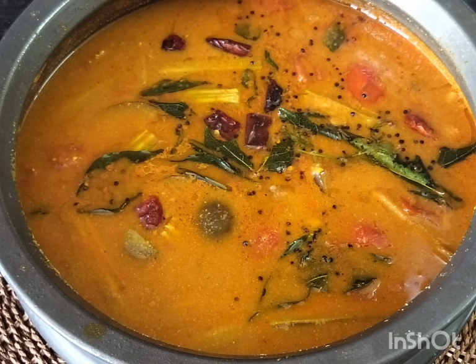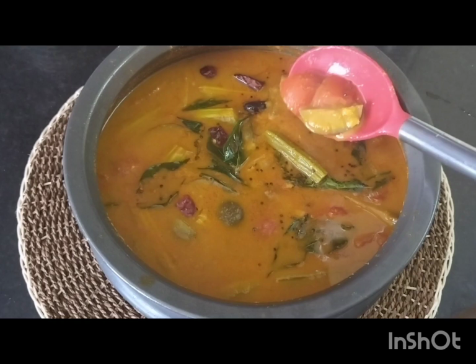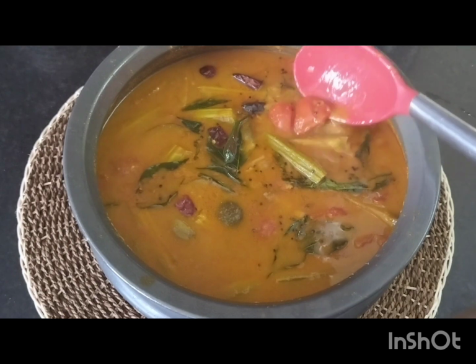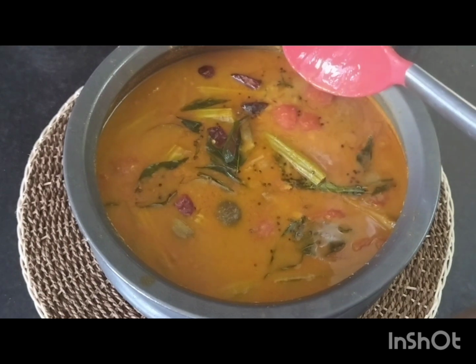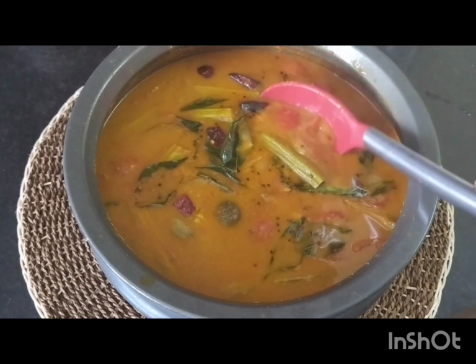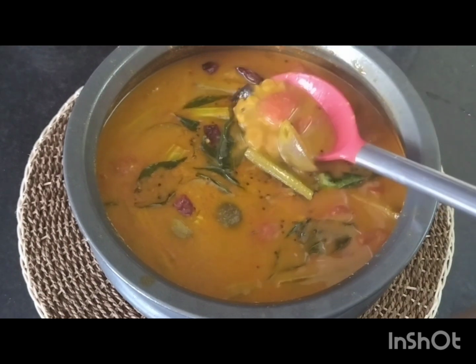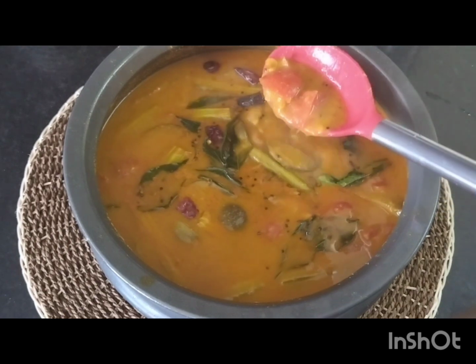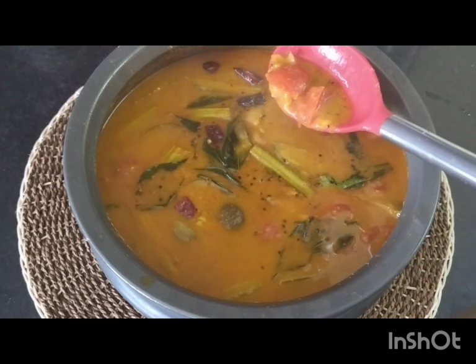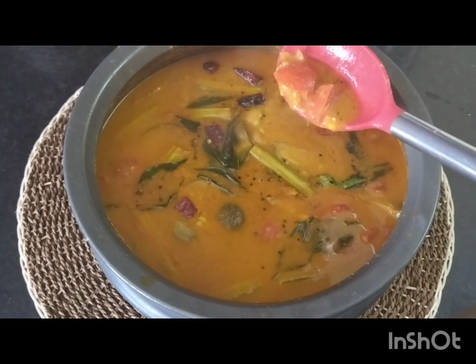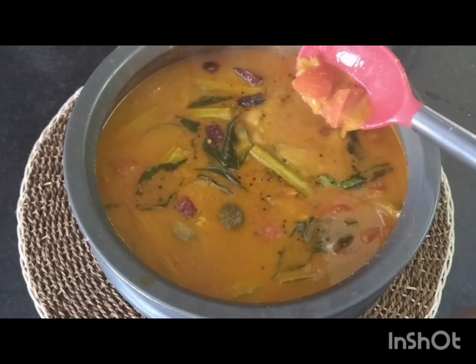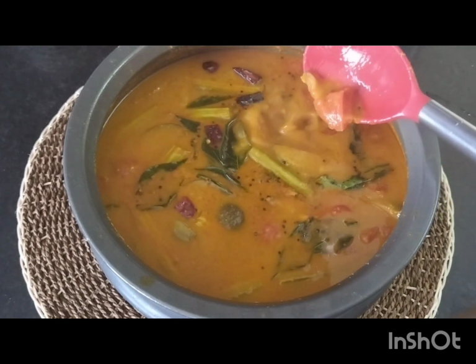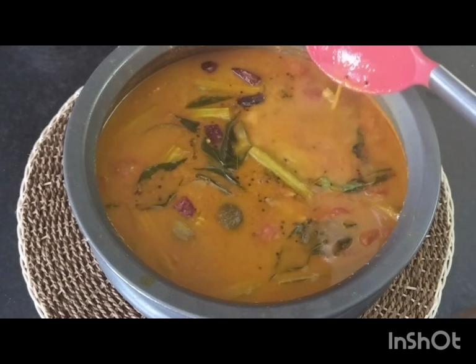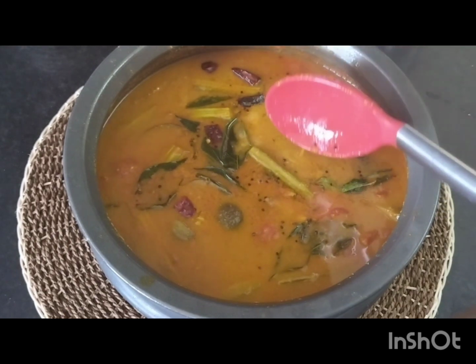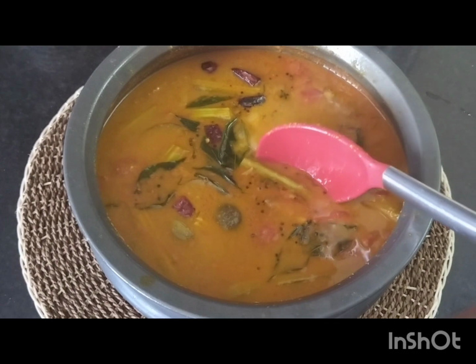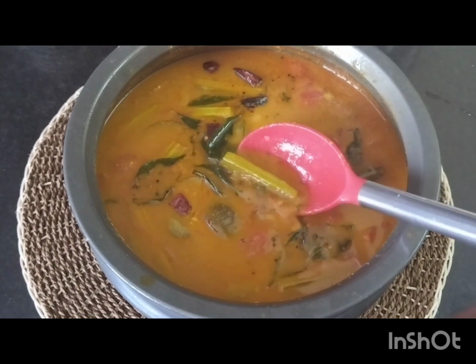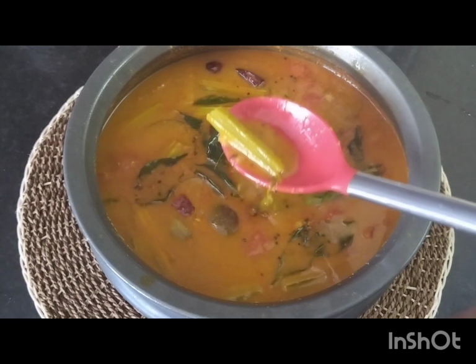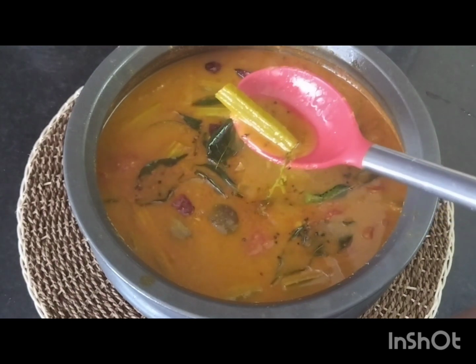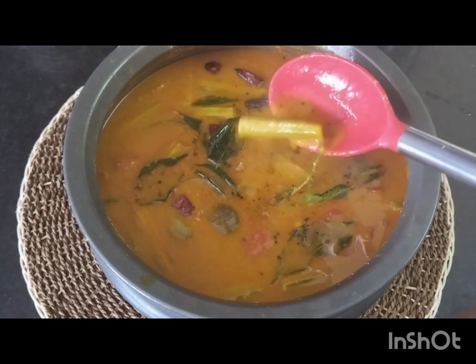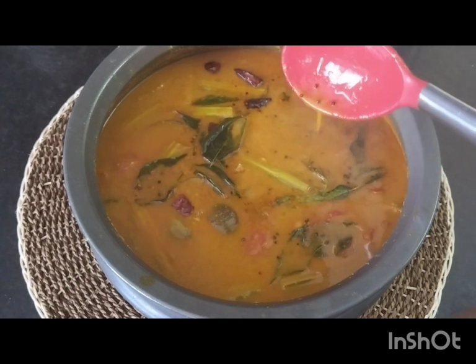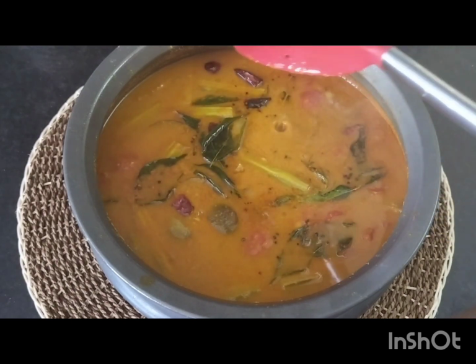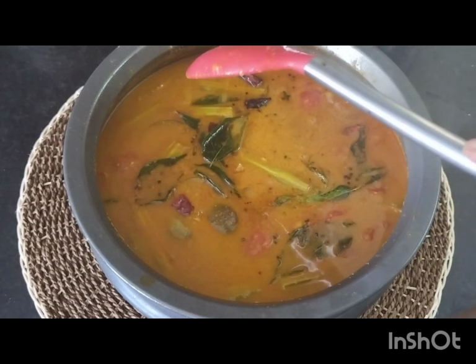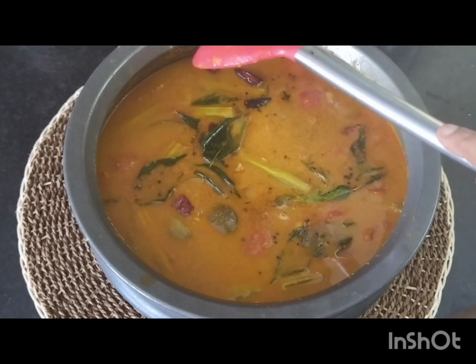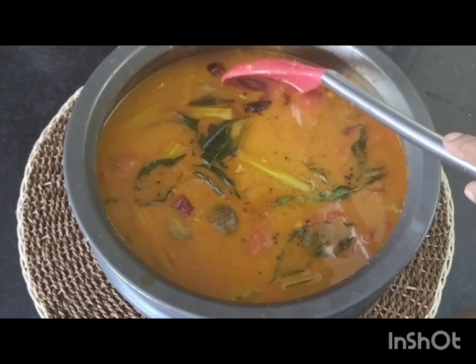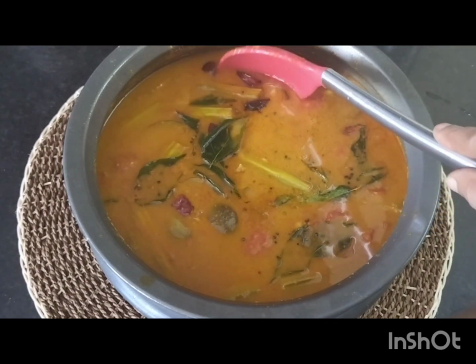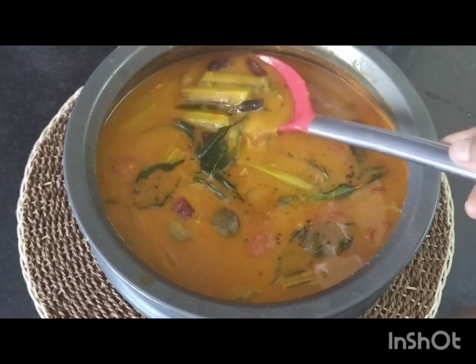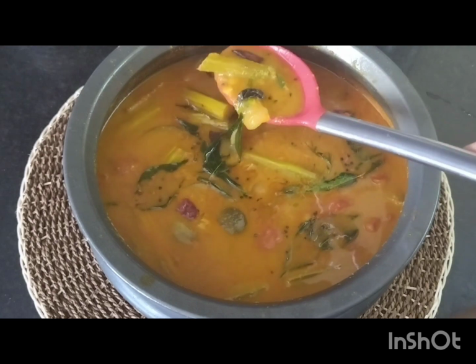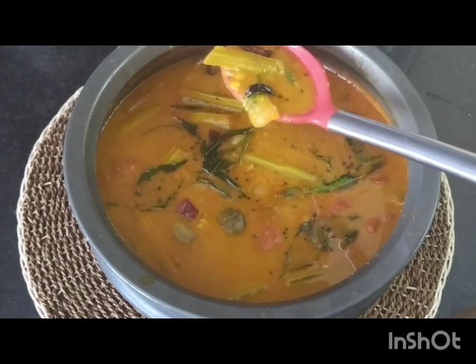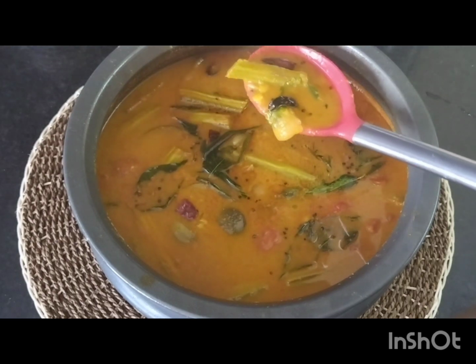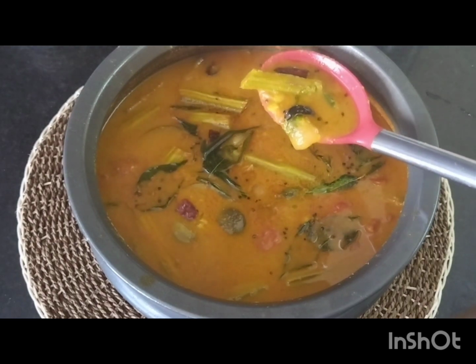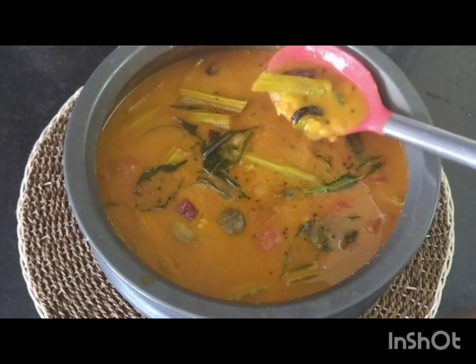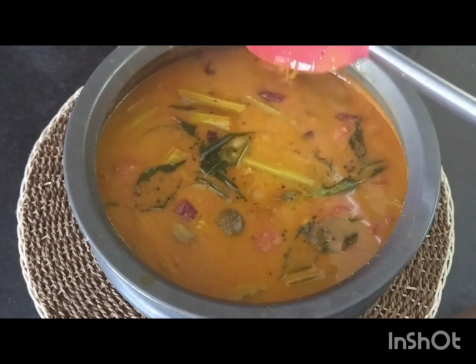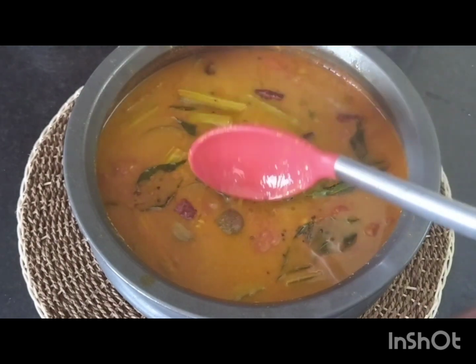Hi, I'm going to show you how to eat the fish in this video. Let's see how we eat the fish in this video.